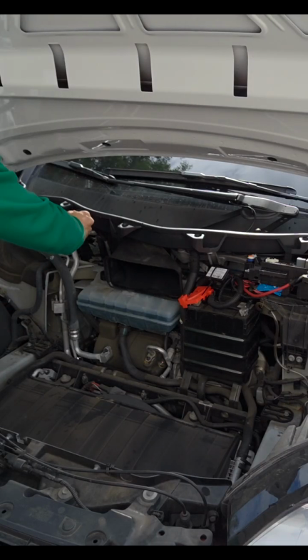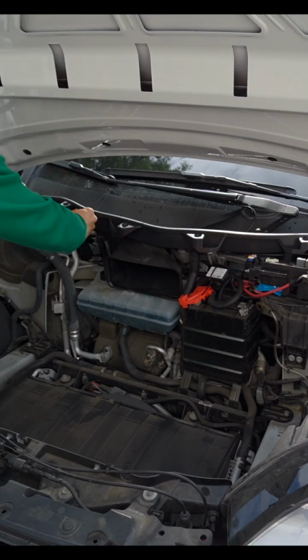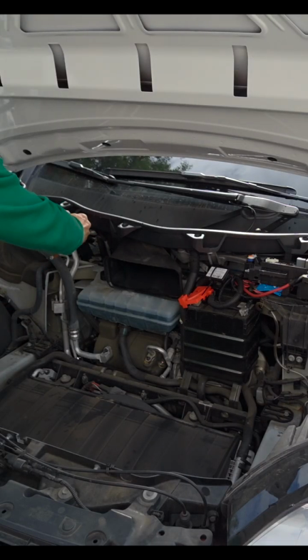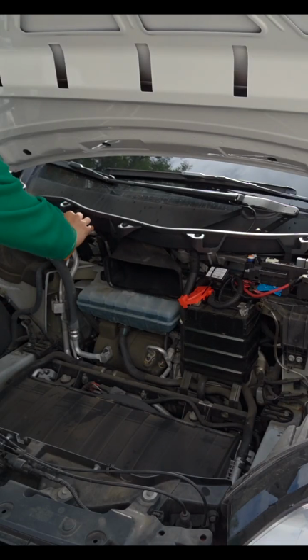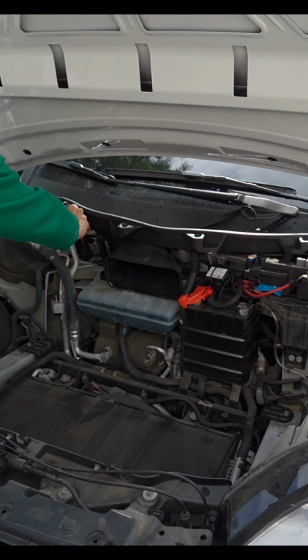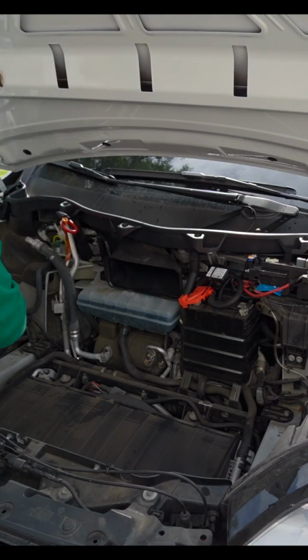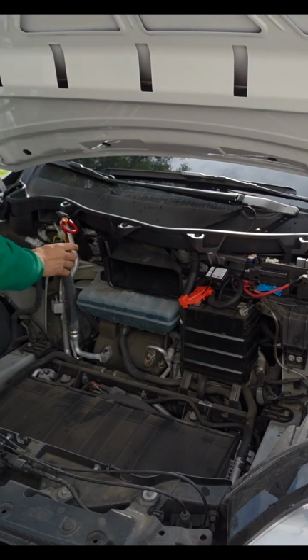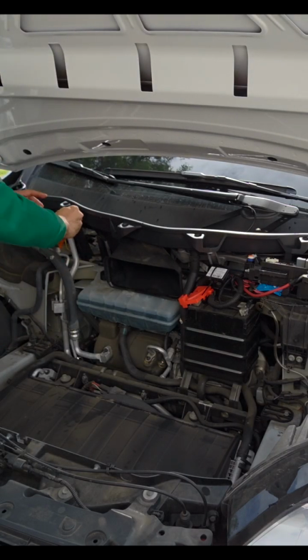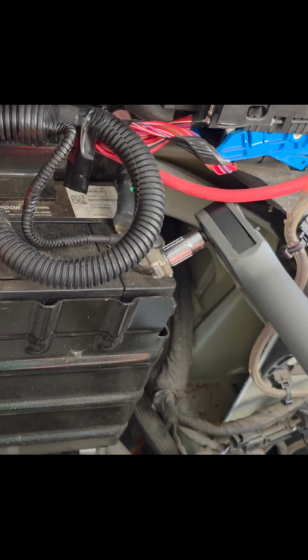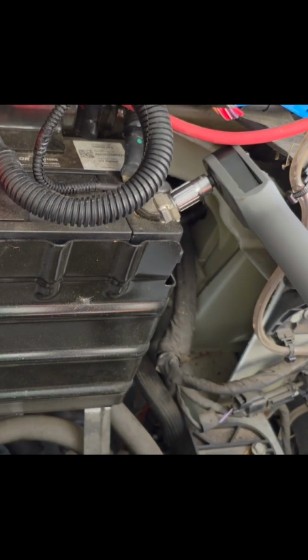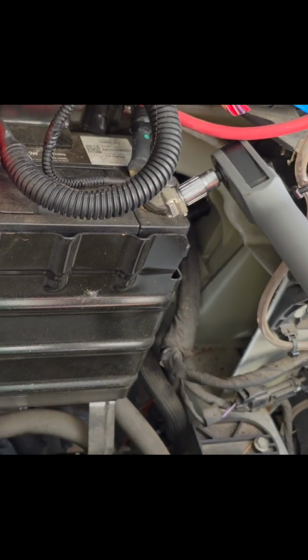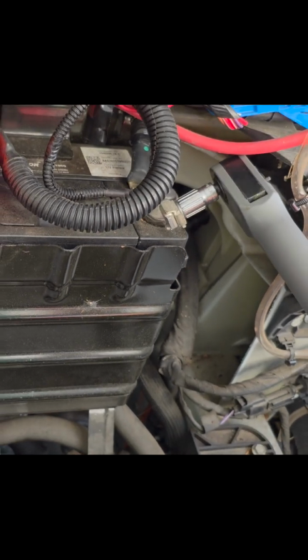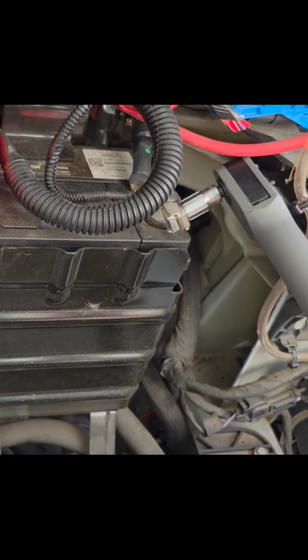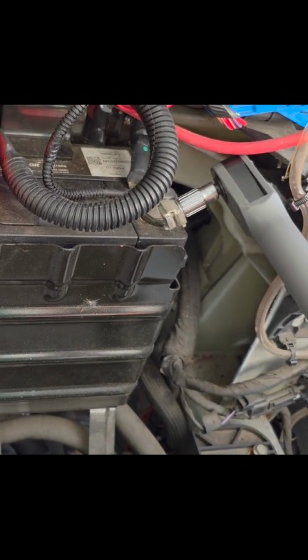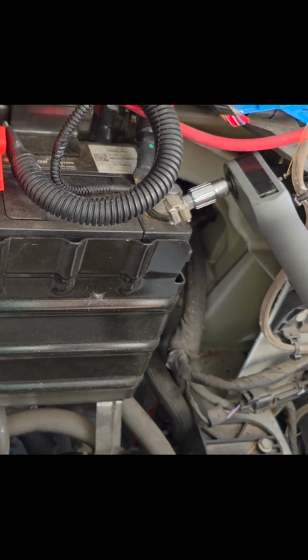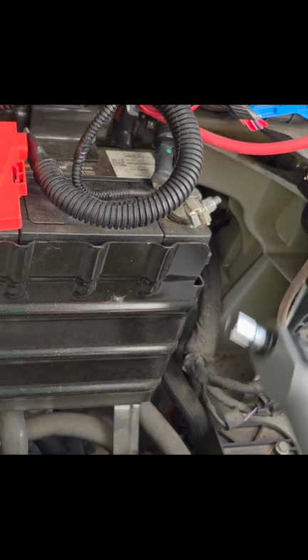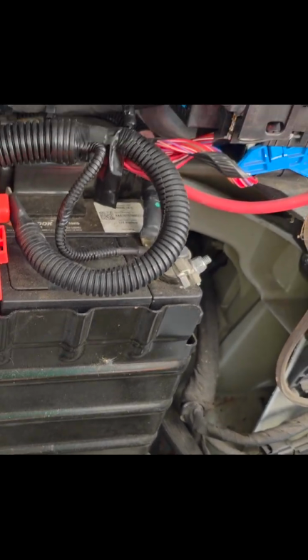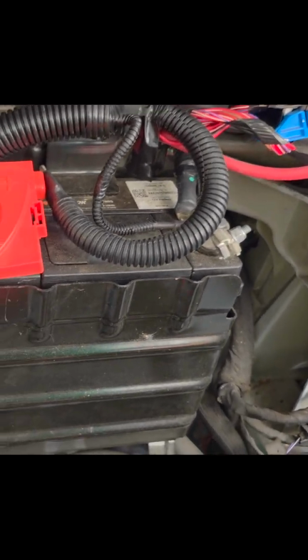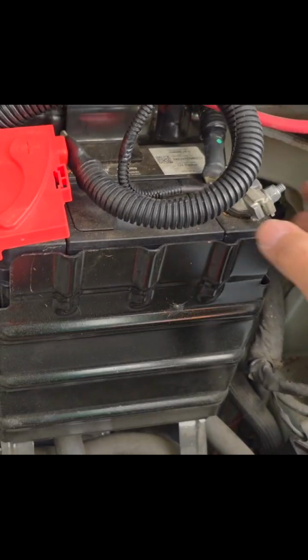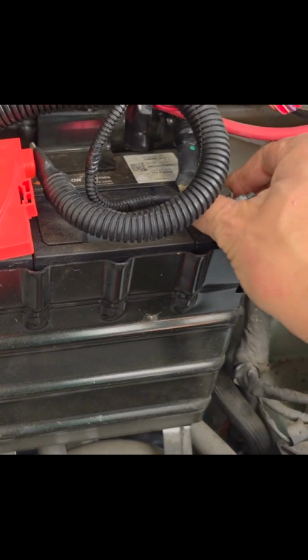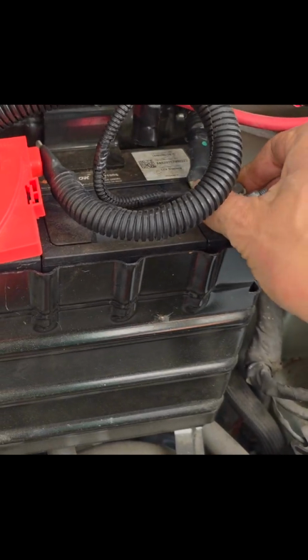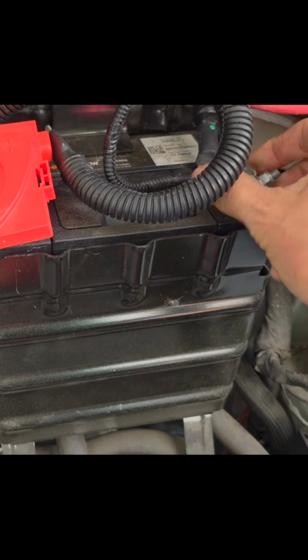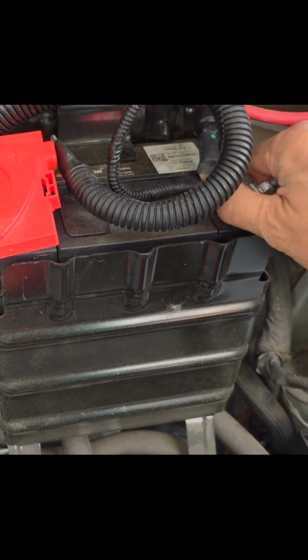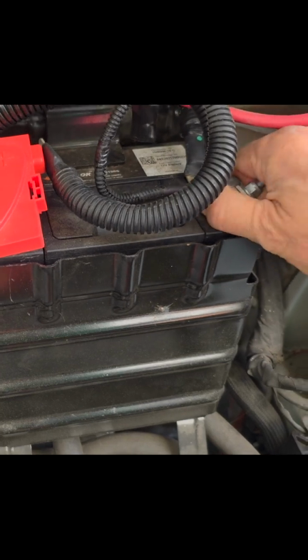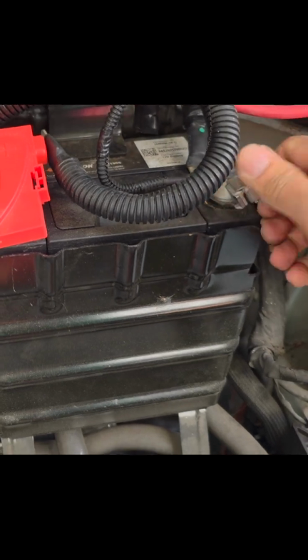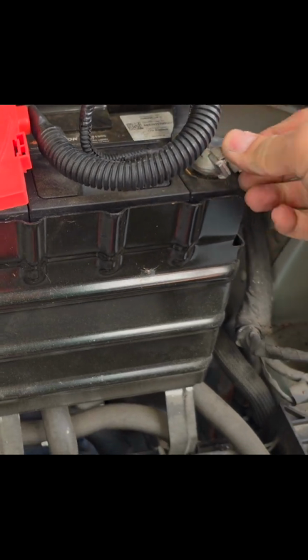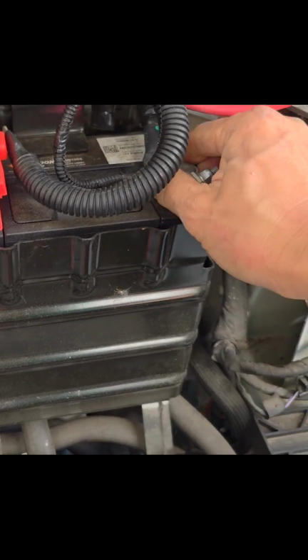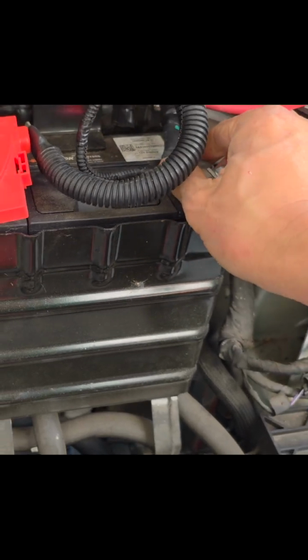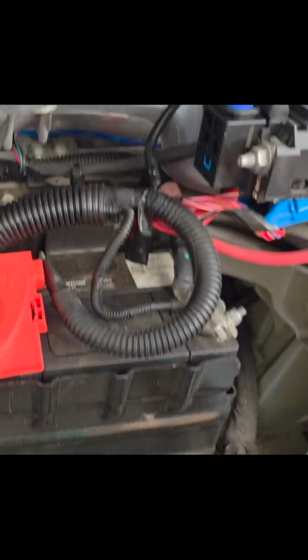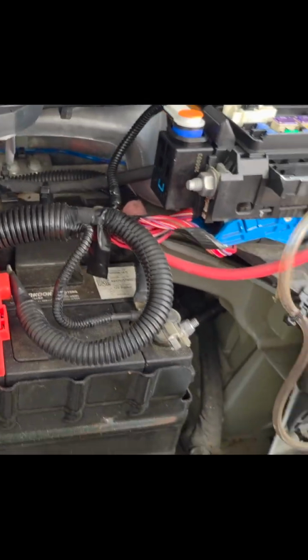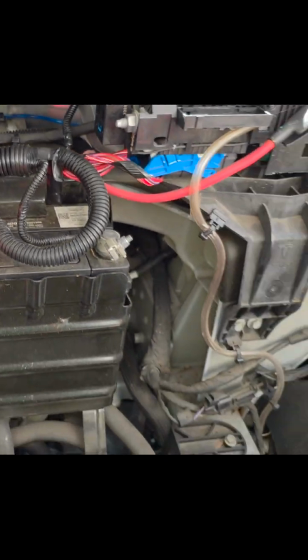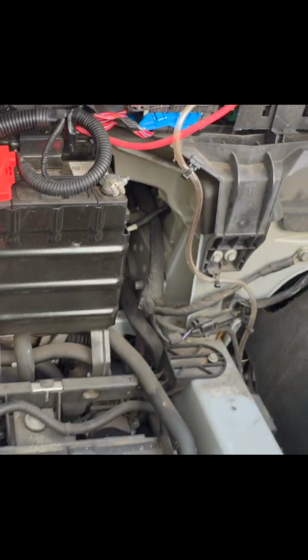Right there is the big disconnect to the big battery. It's just loose, not removed — maybe a little looser, but you get the gist.